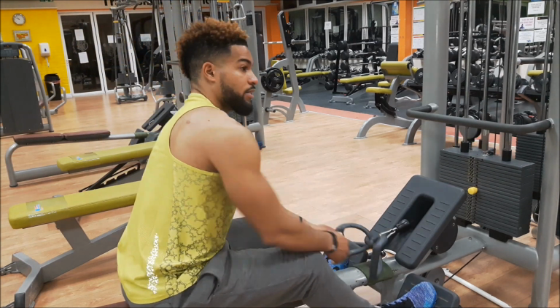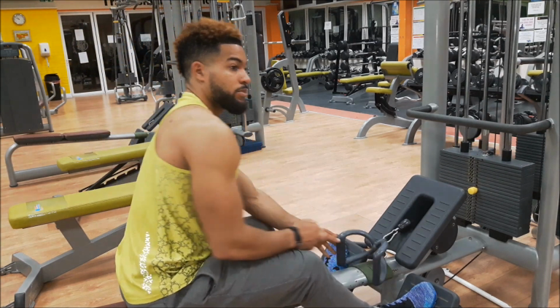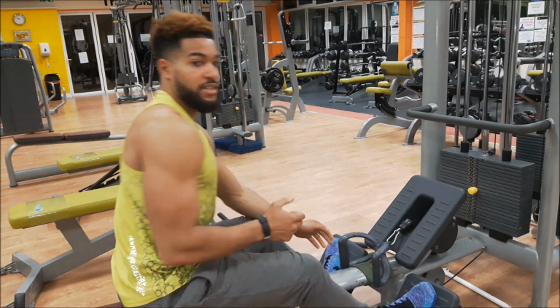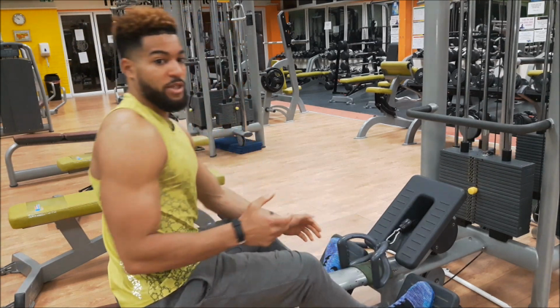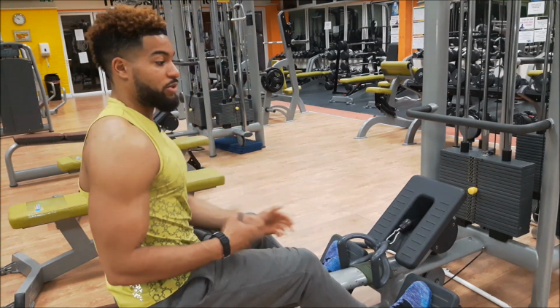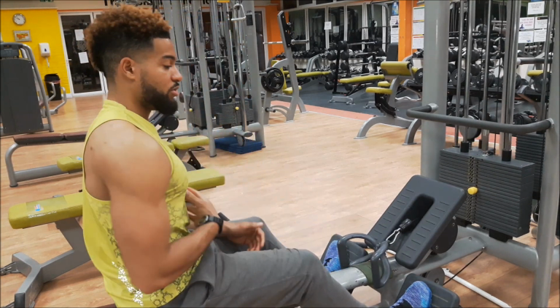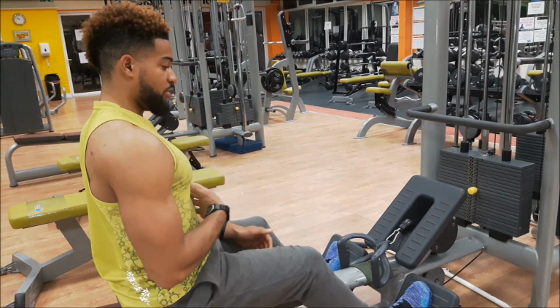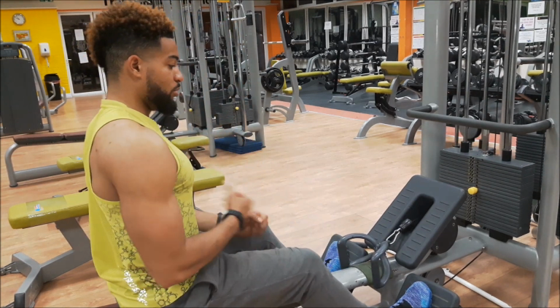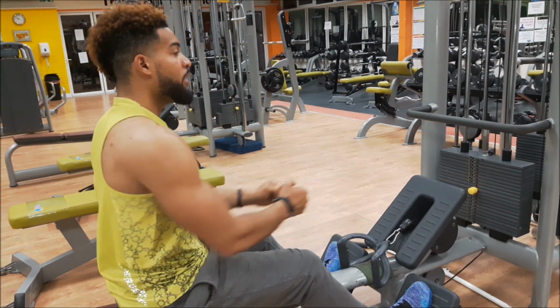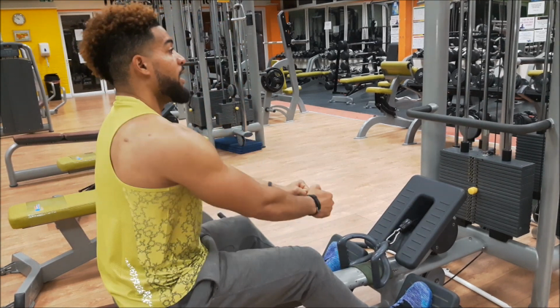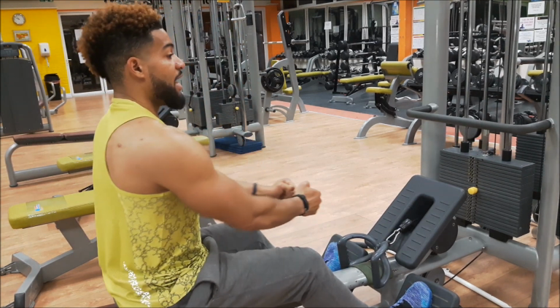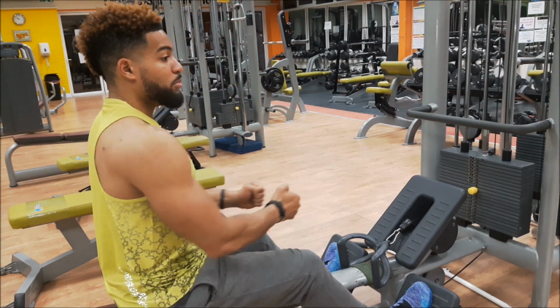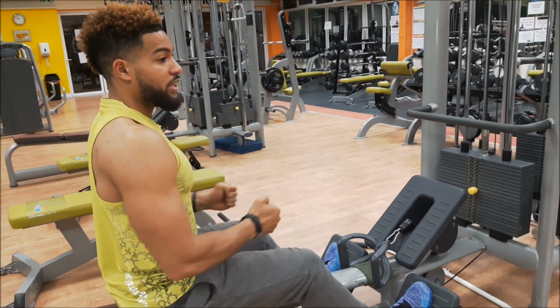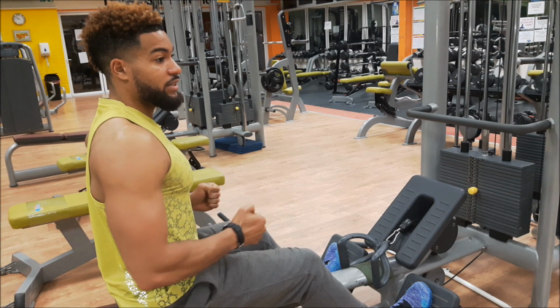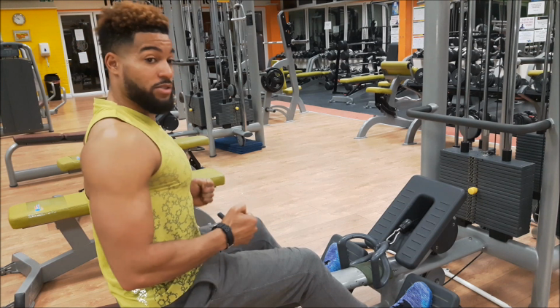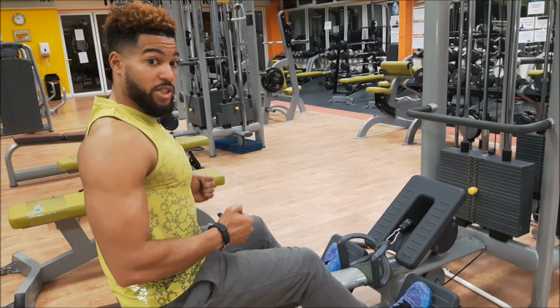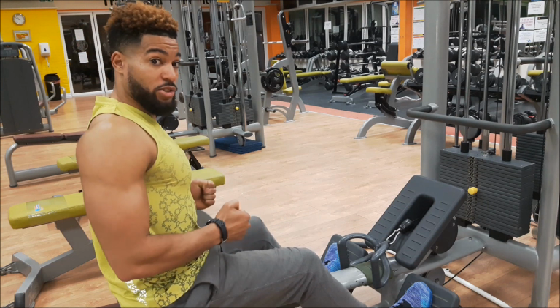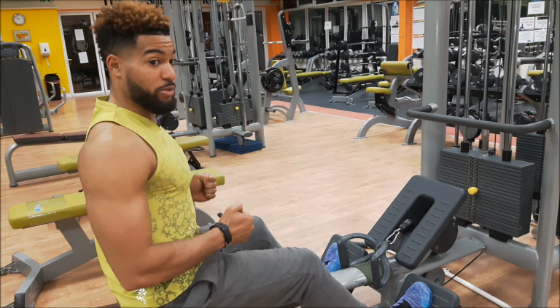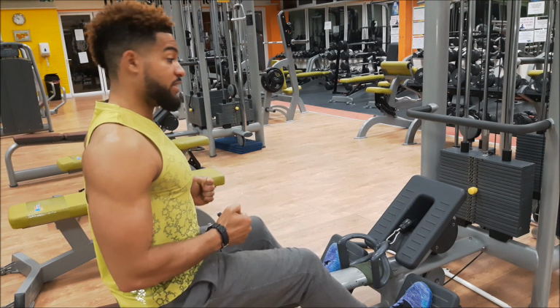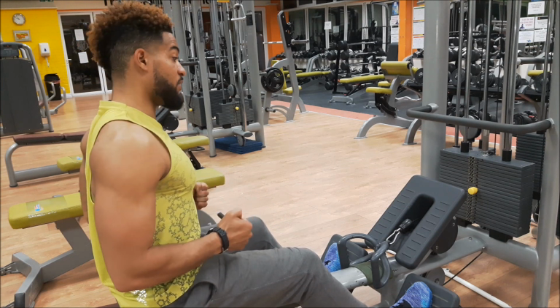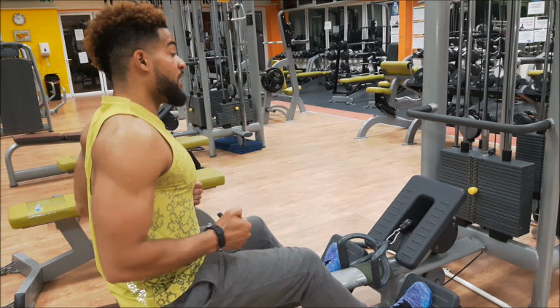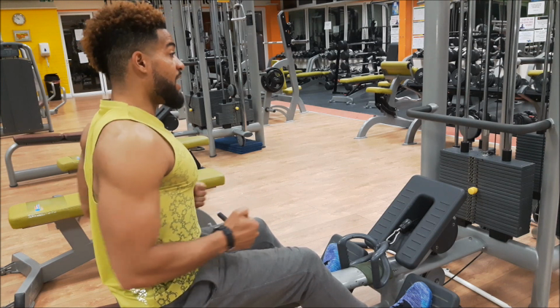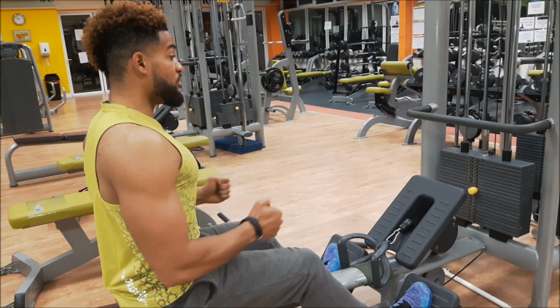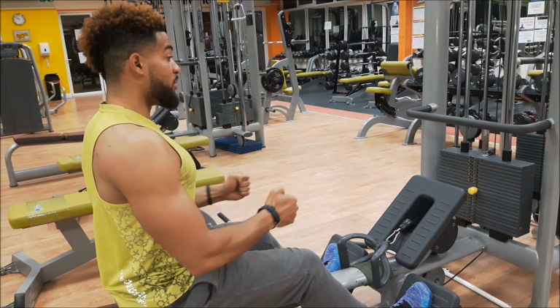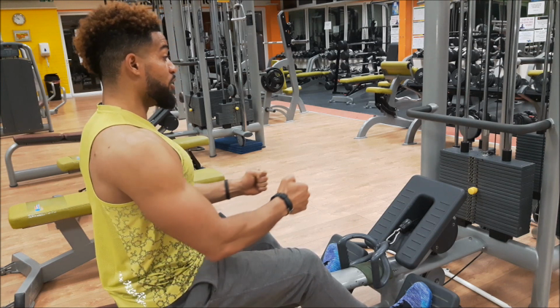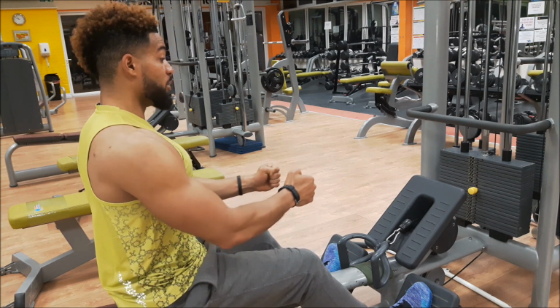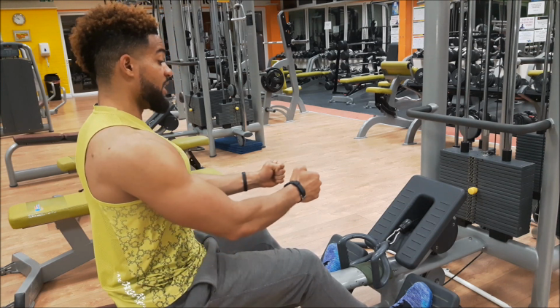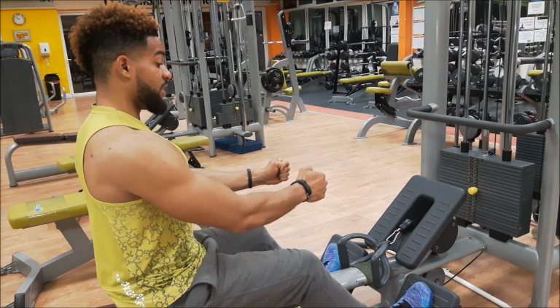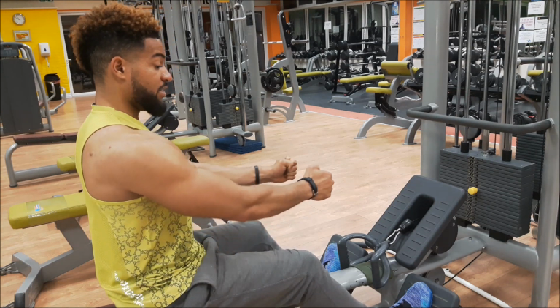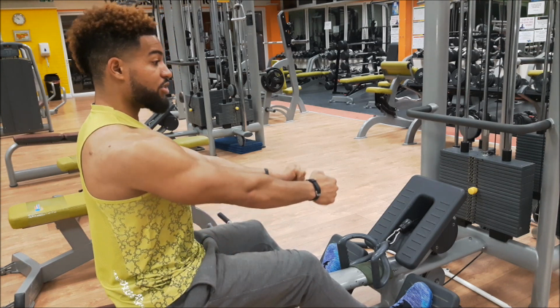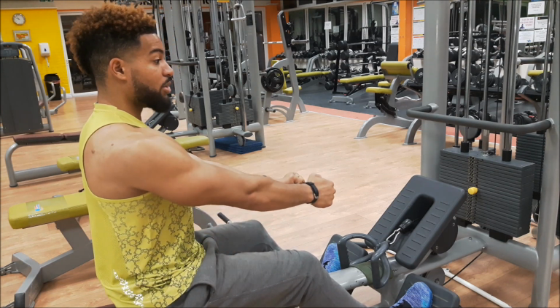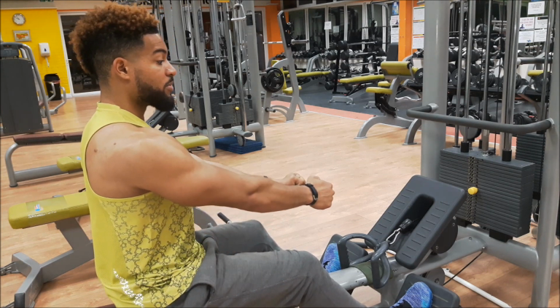Keys to make sure: stay tall. As you pull it in, squeeze those shoulder blades together. As you come out, open up your lats and extend your arms.